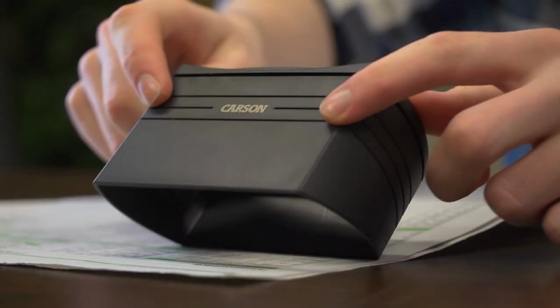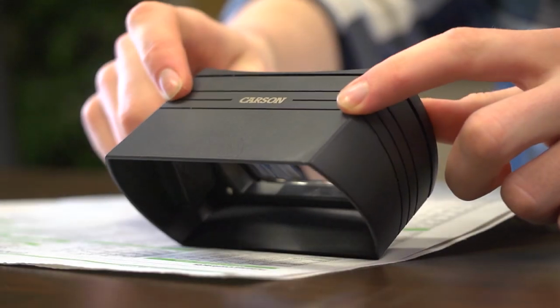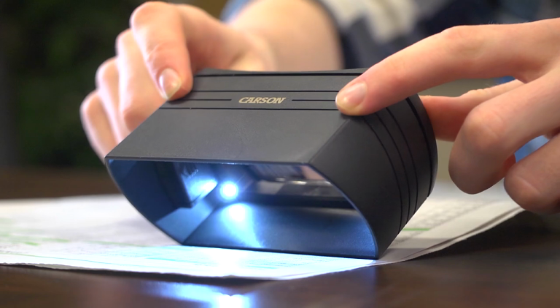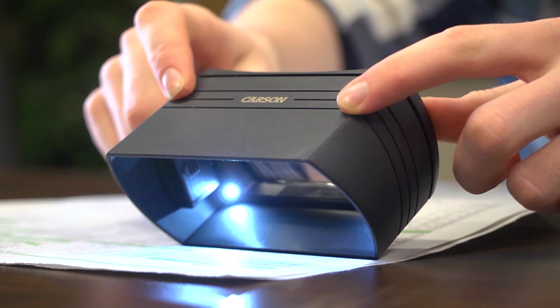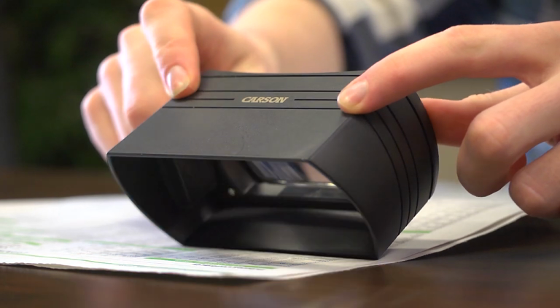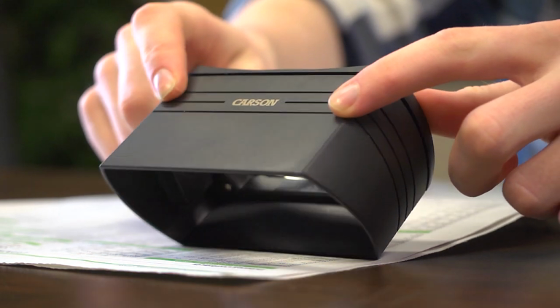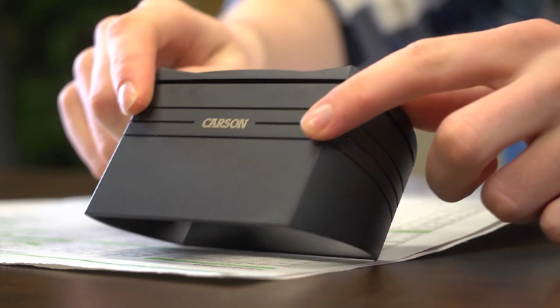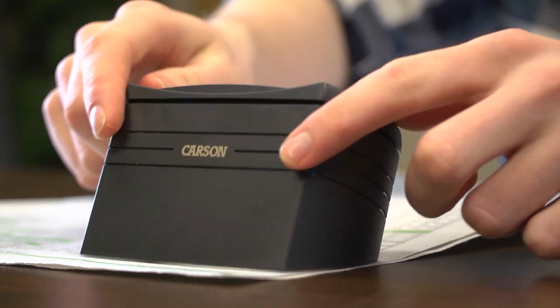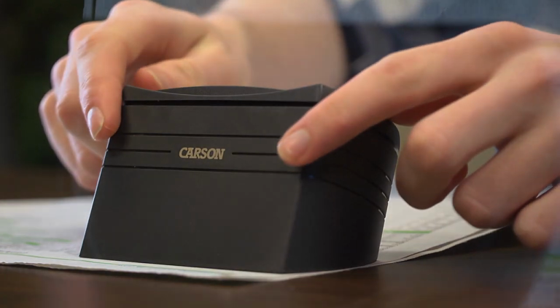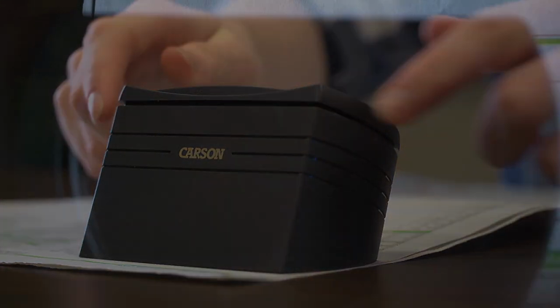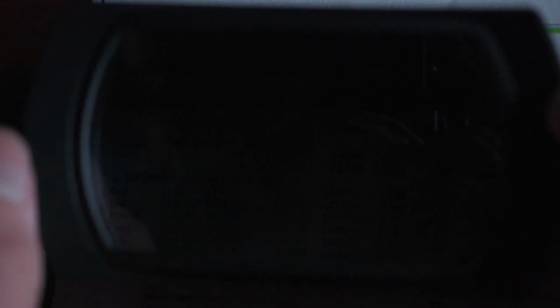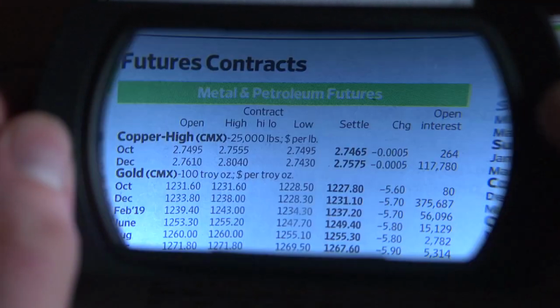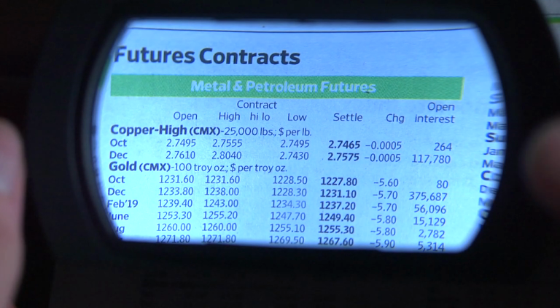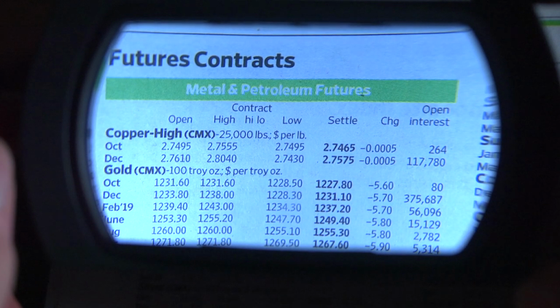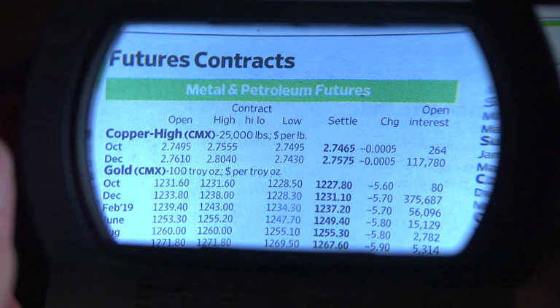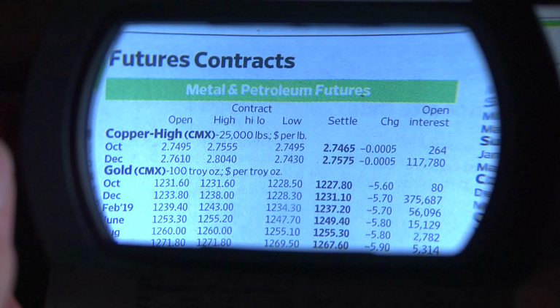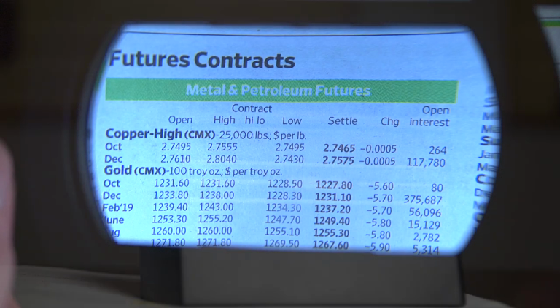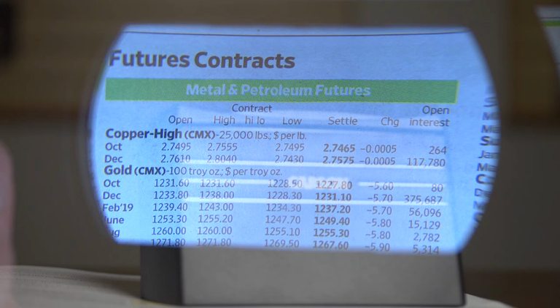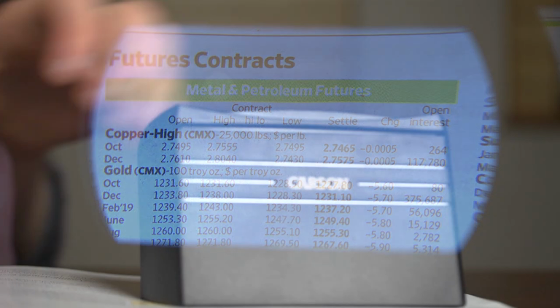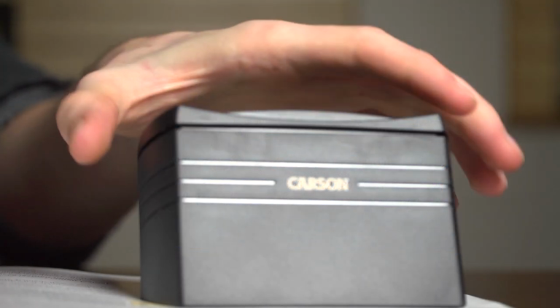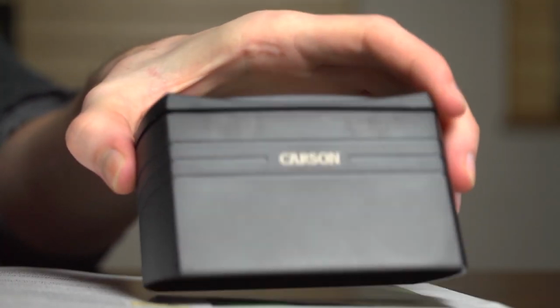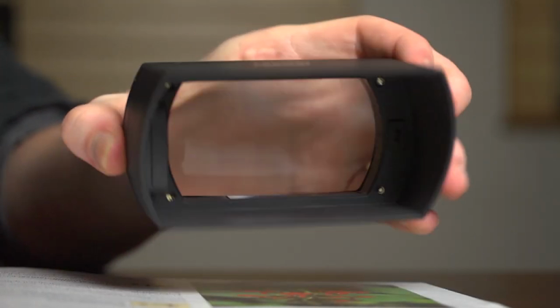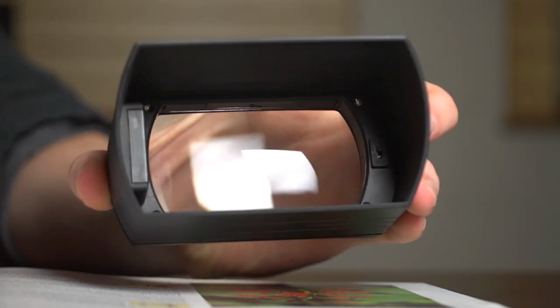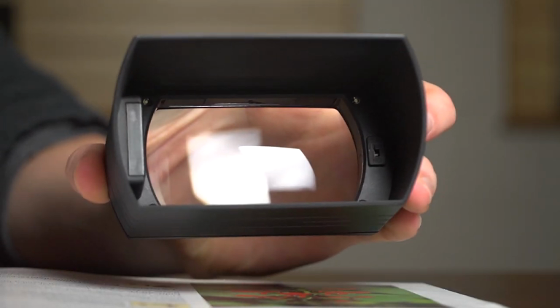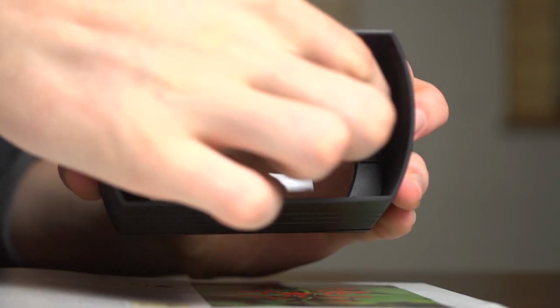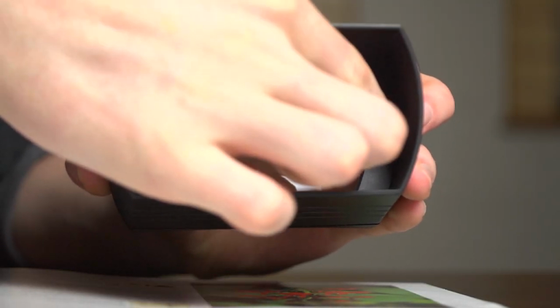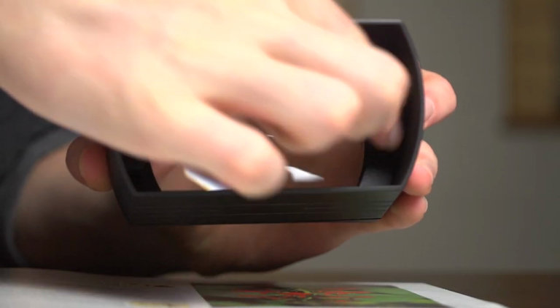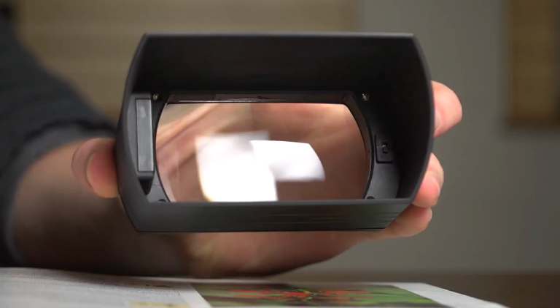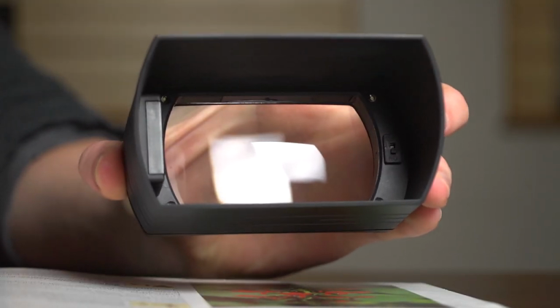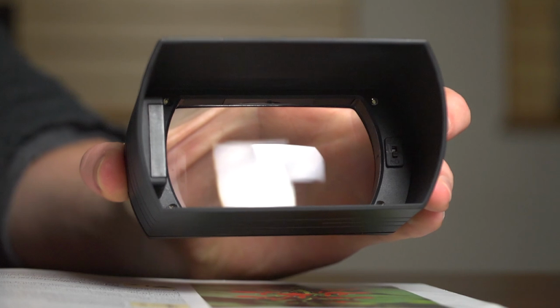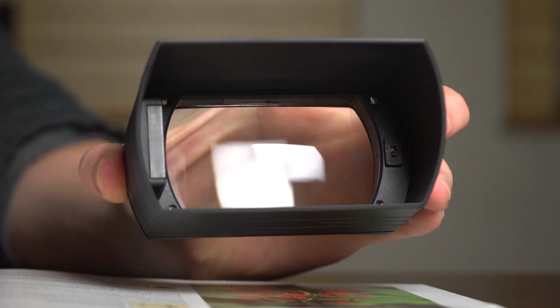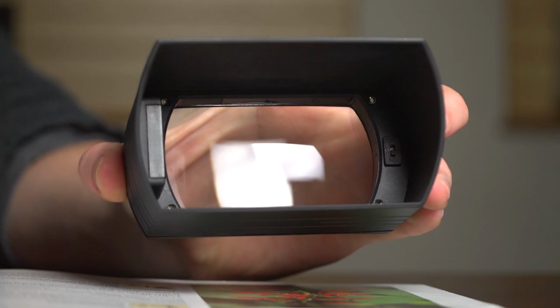The LEDs are powered by two coin cell batteries and can be activated by gently pressing the rim of the magnifier. There's a main power switch located next to the battery compartment that needs to be on for the LEDs to function.